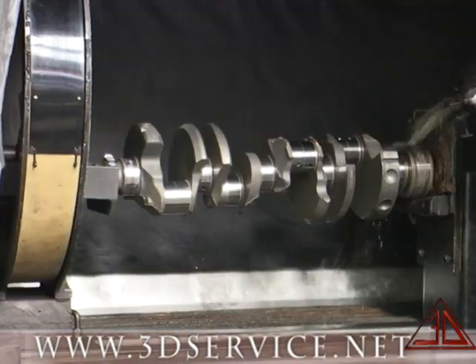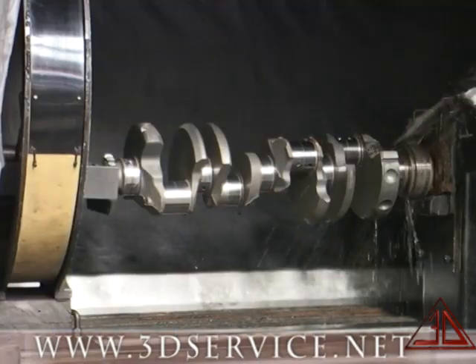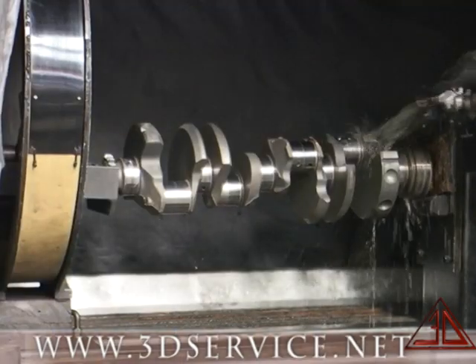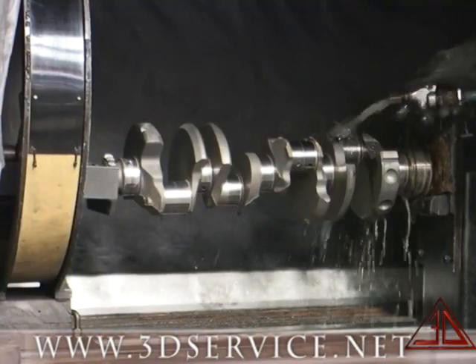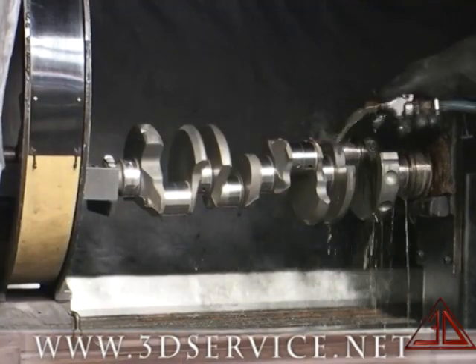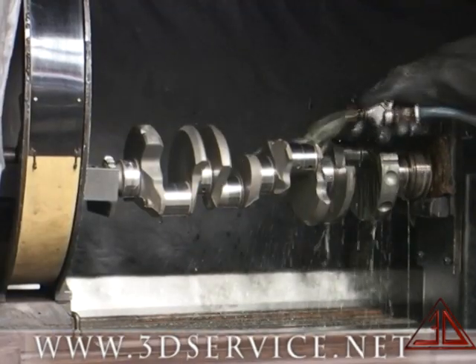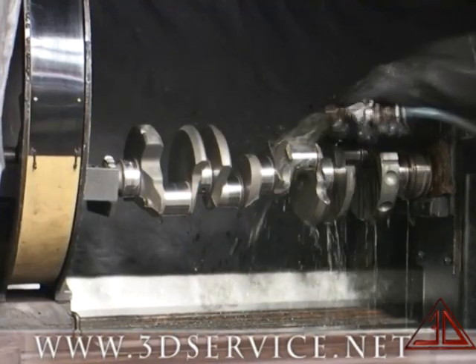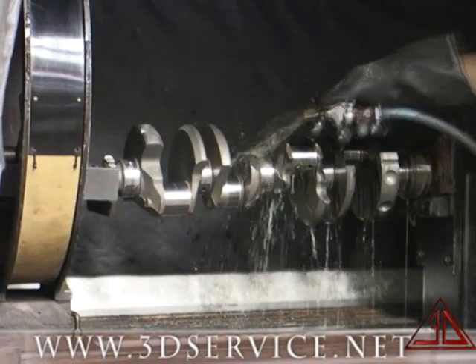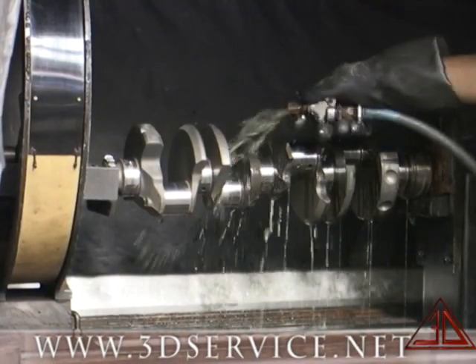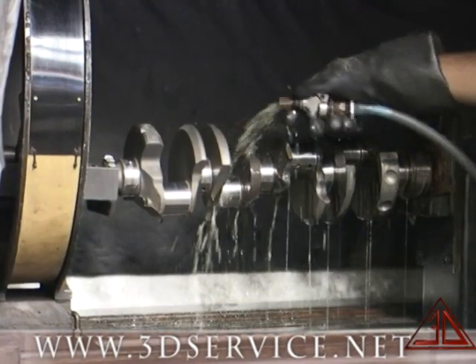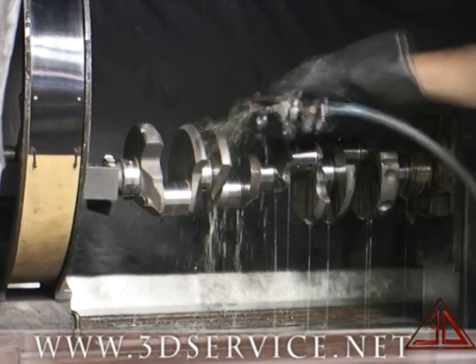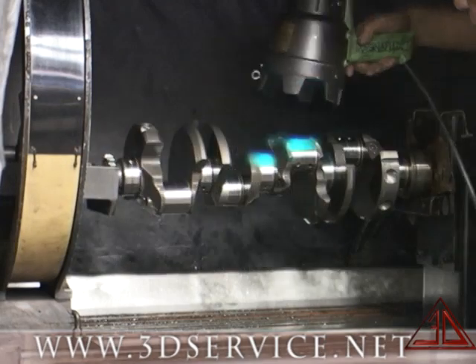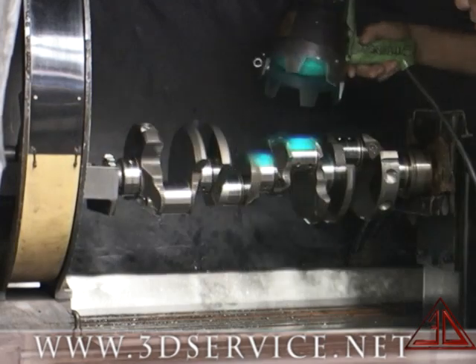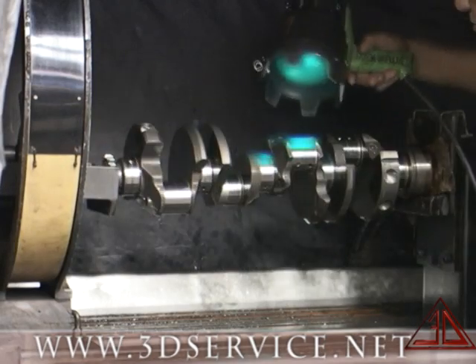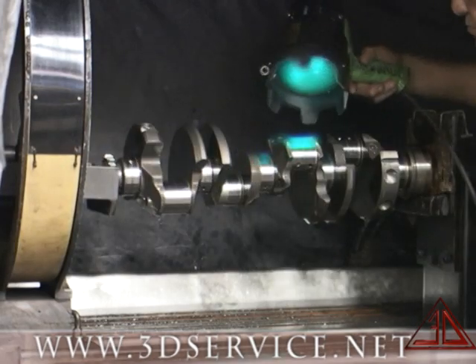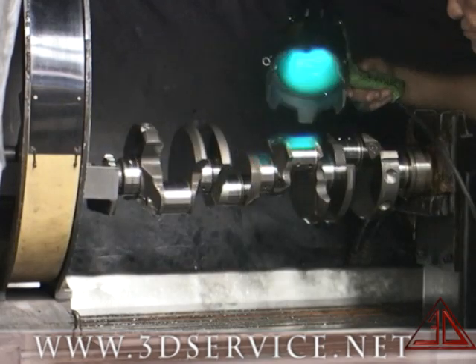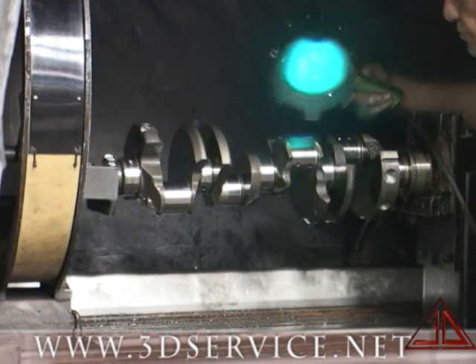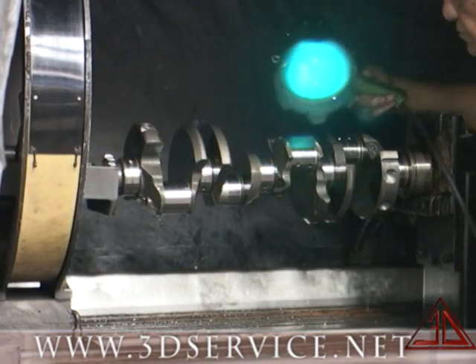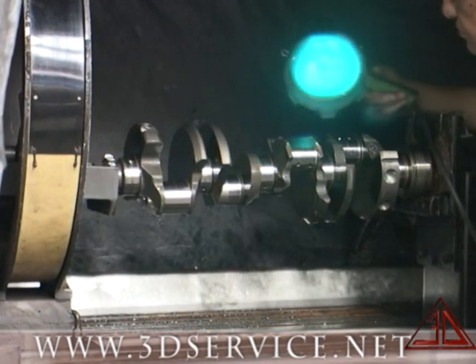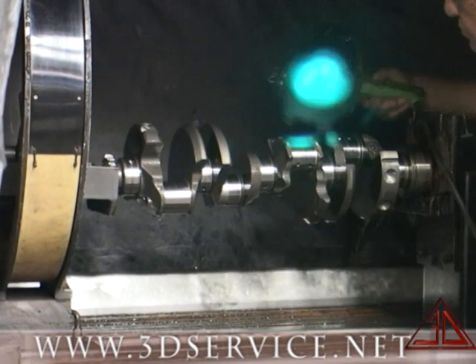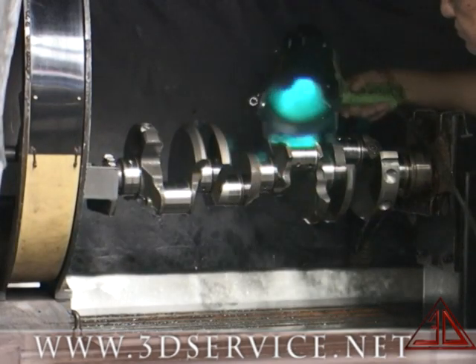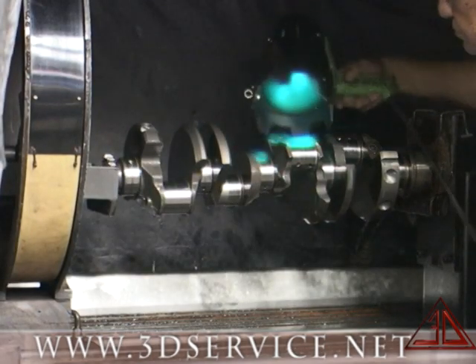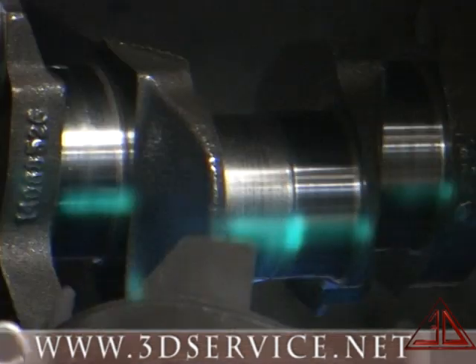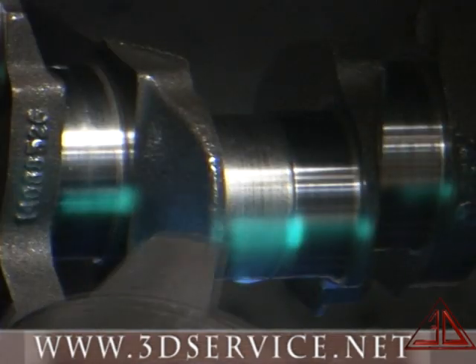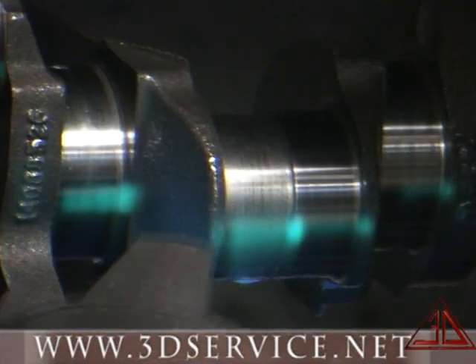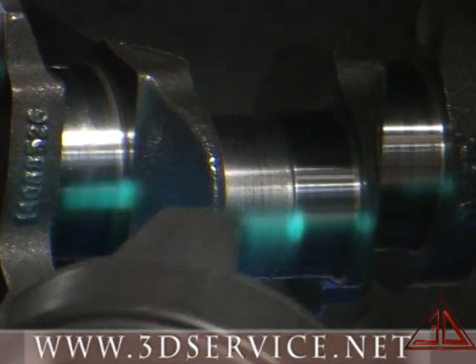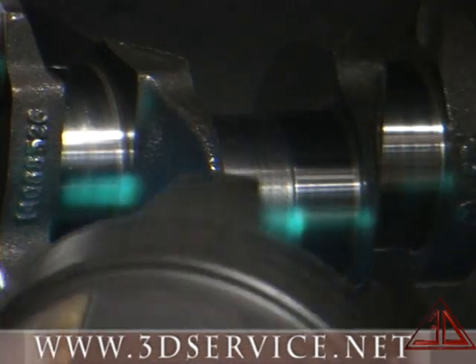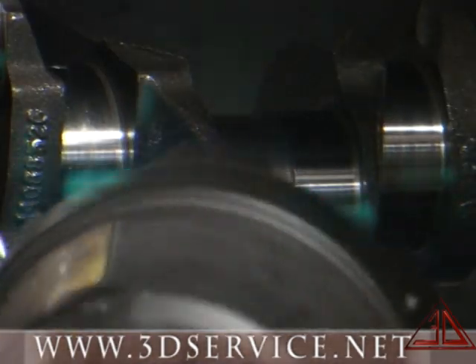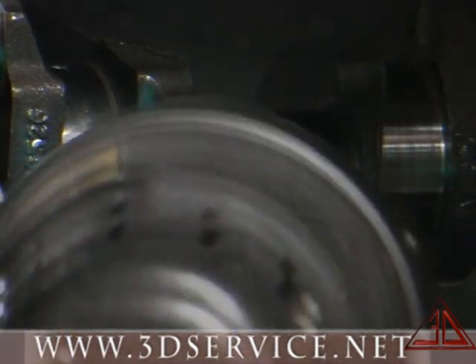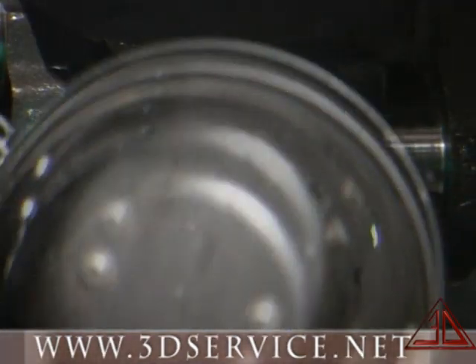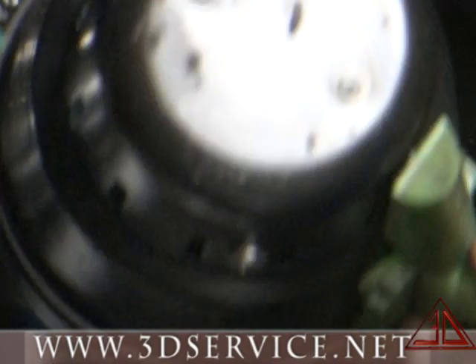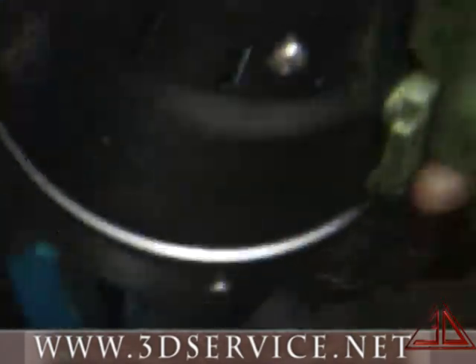Then the shaft is mounted into the MagnaFlux machine. It is then rinsed with a chemical and checked with a special light that will expose any cracks in the shaft.